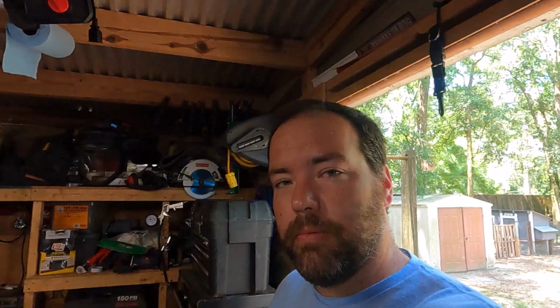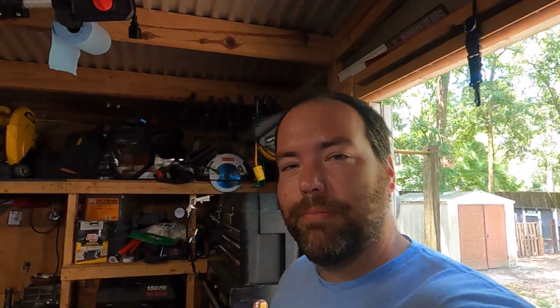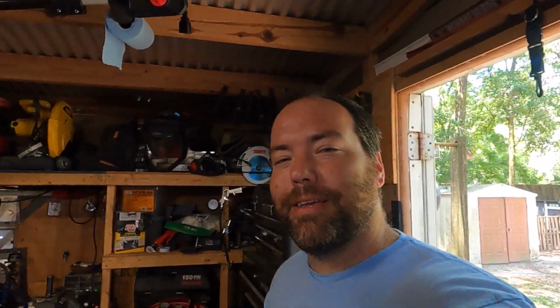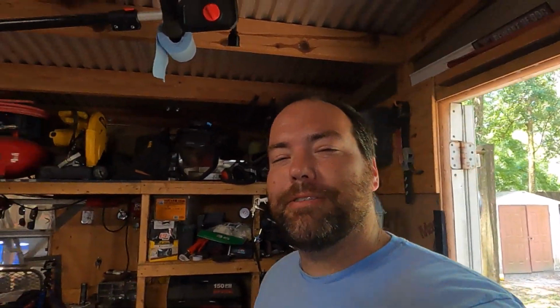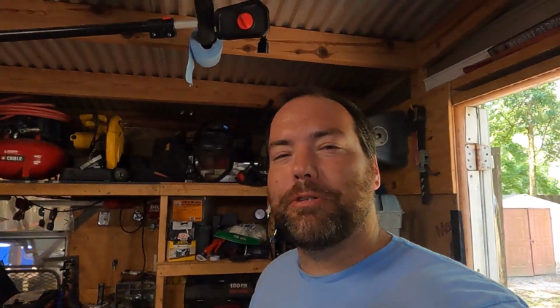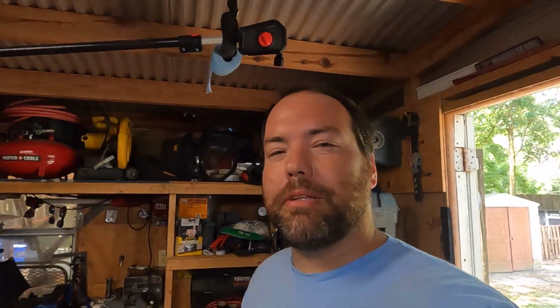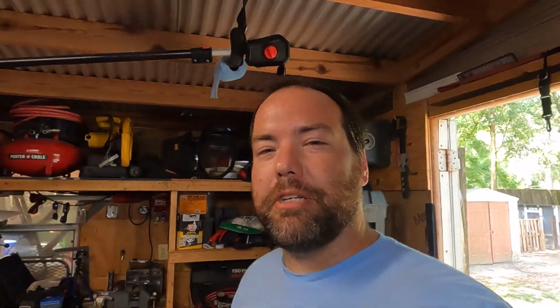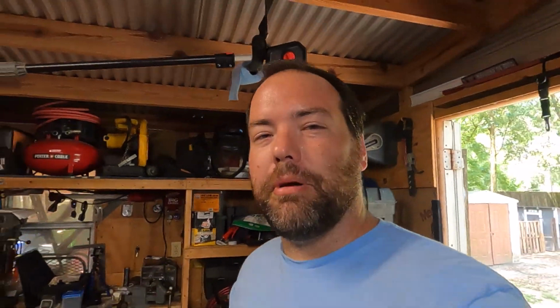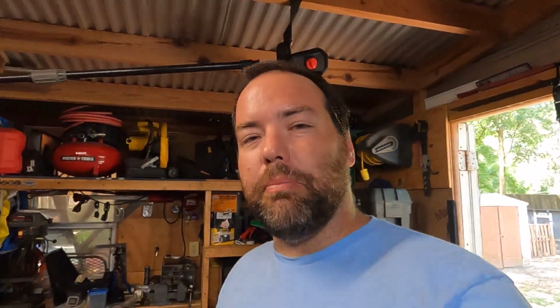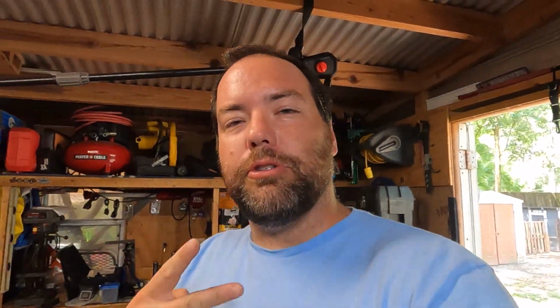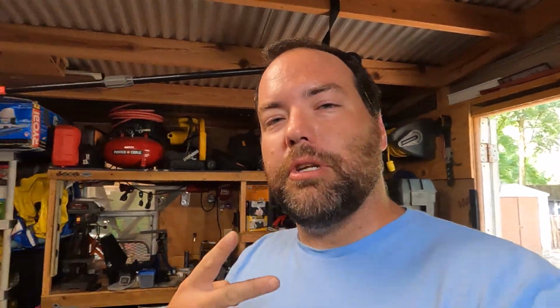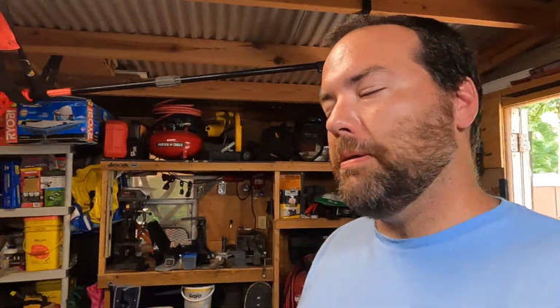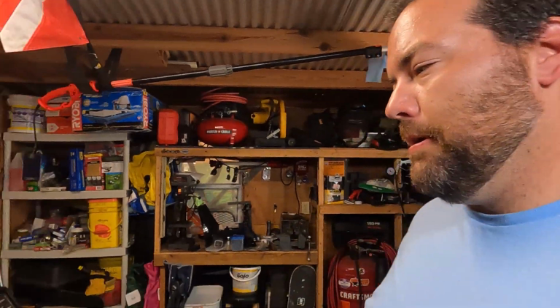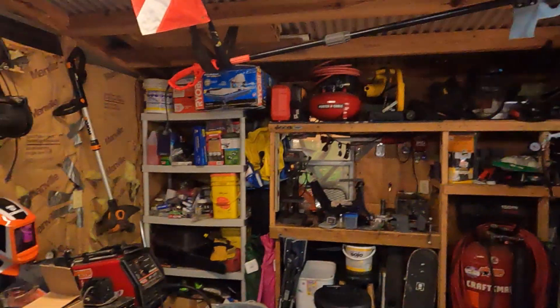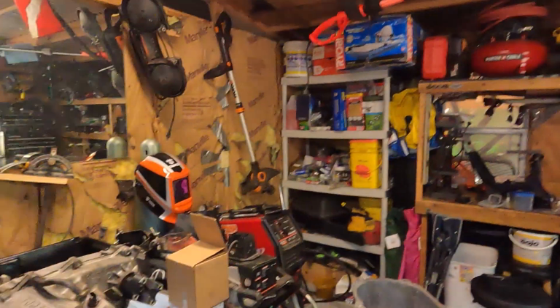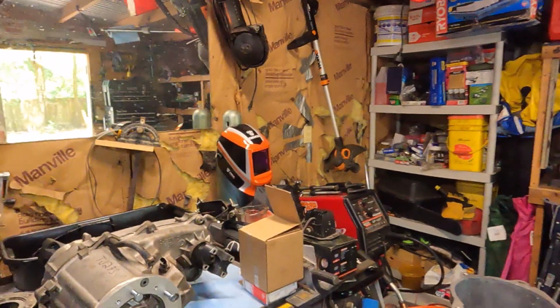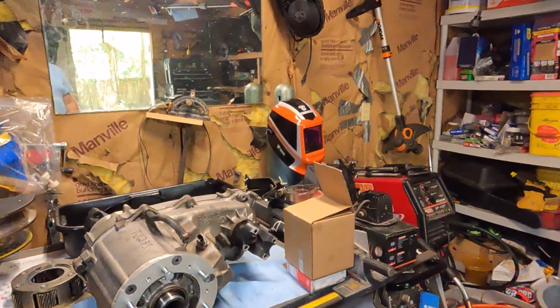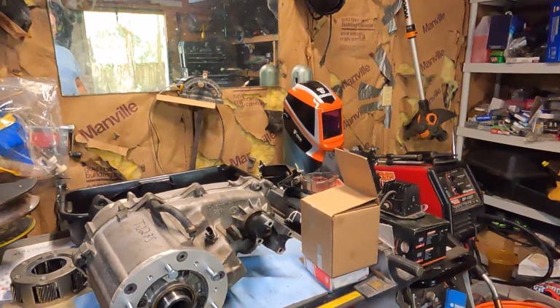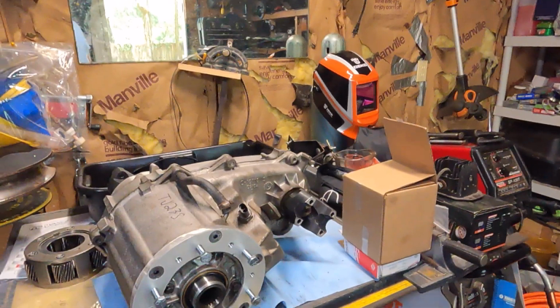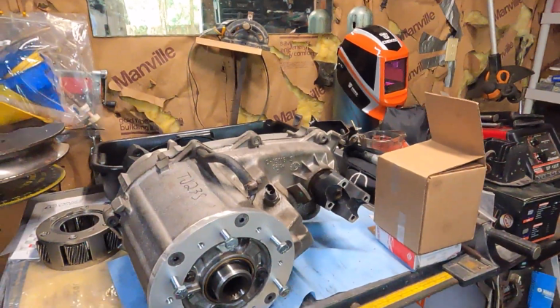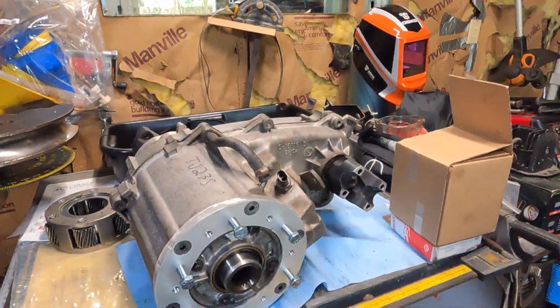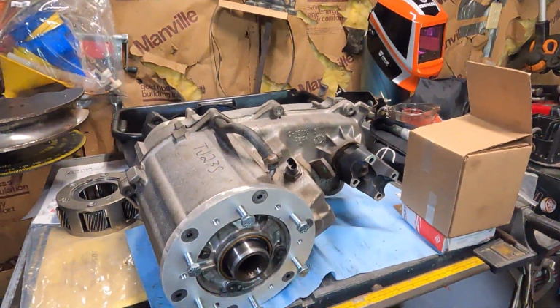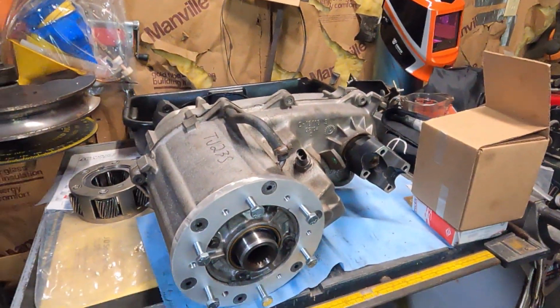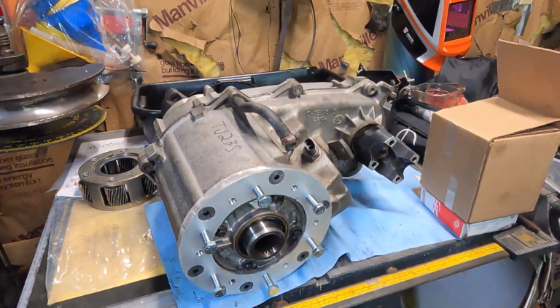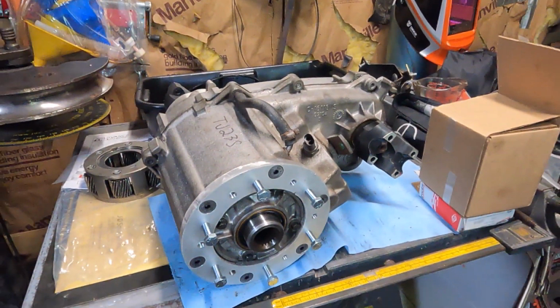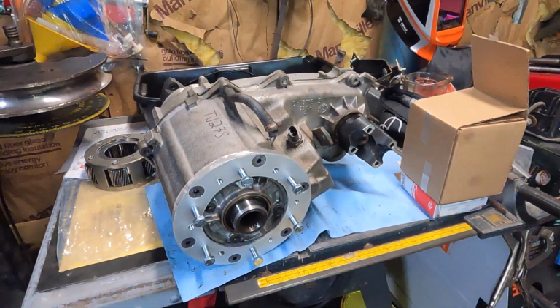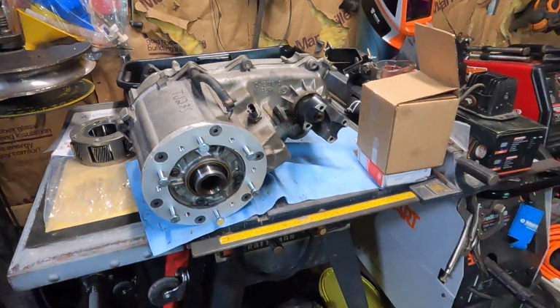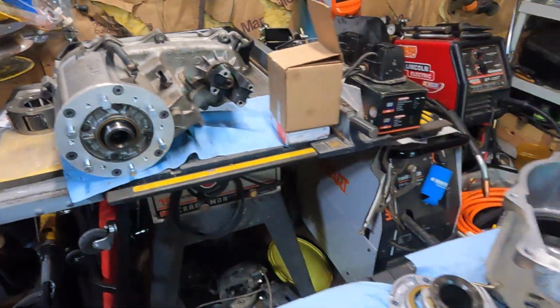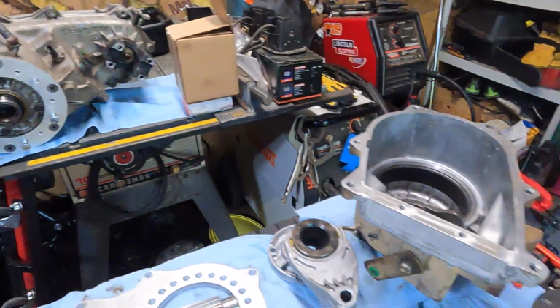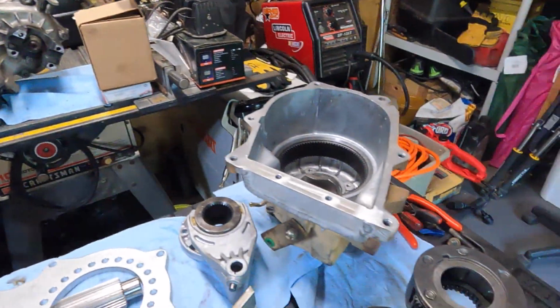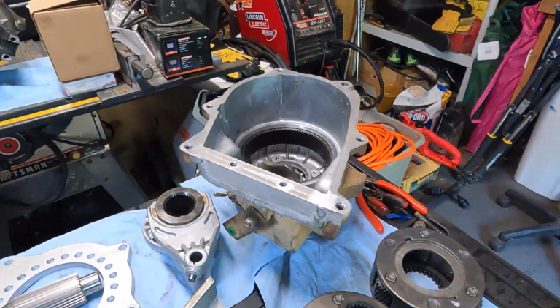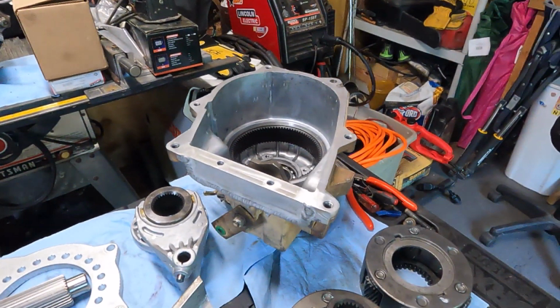Hey guys, welcome back to the channel. I'm on part two today. The first part was beefing up the transfer case, and the second part is the doubler.